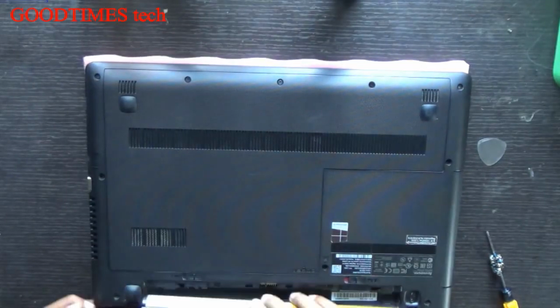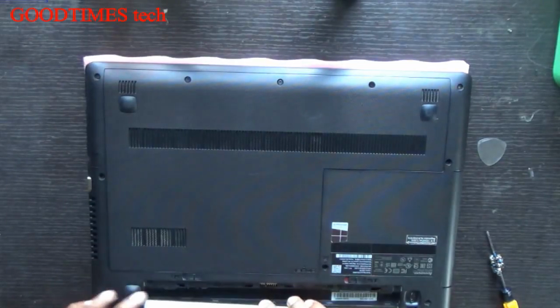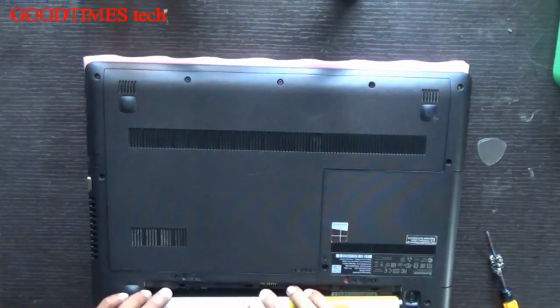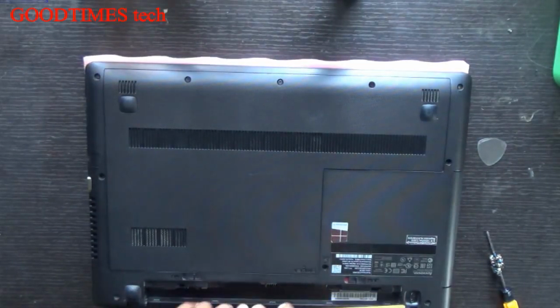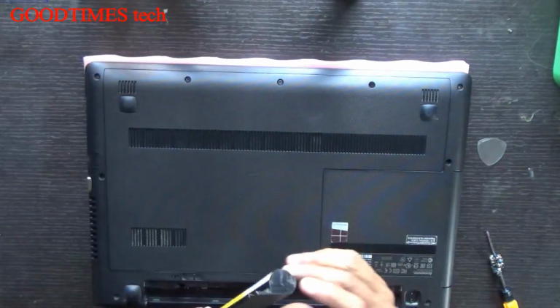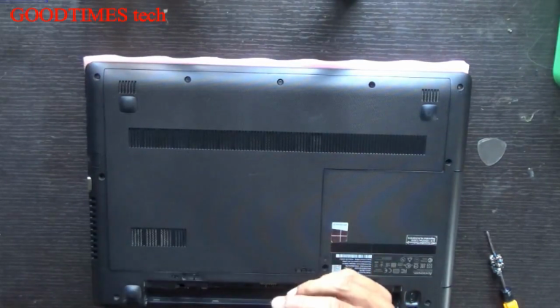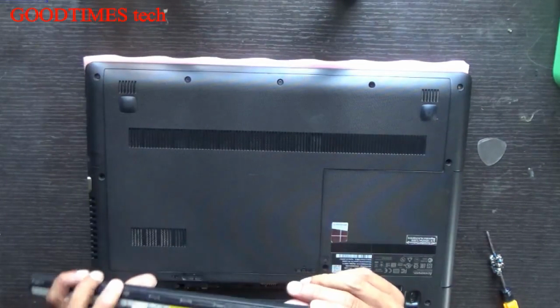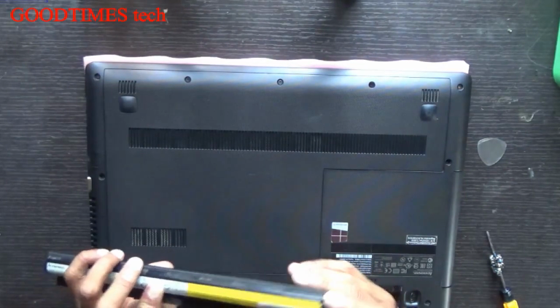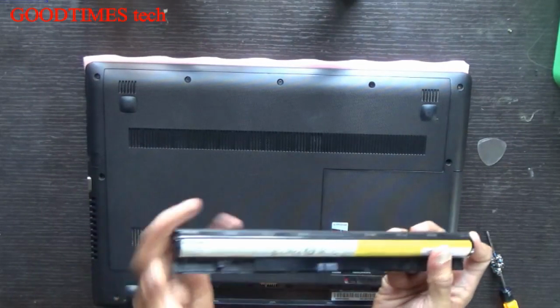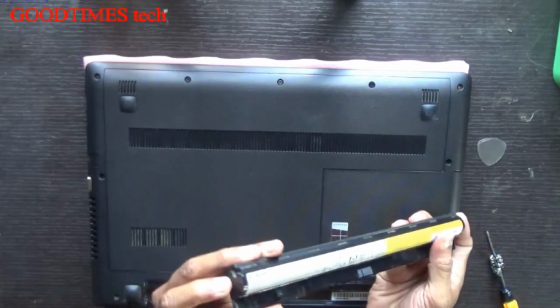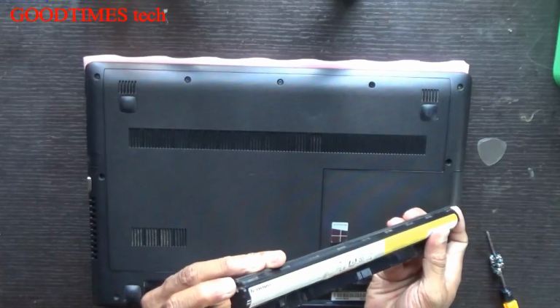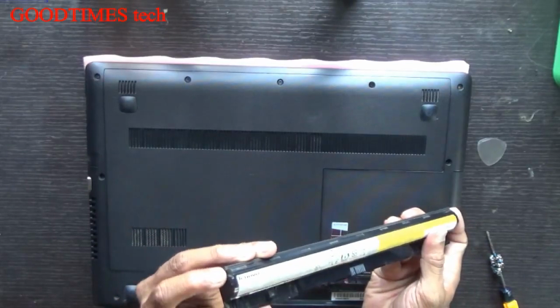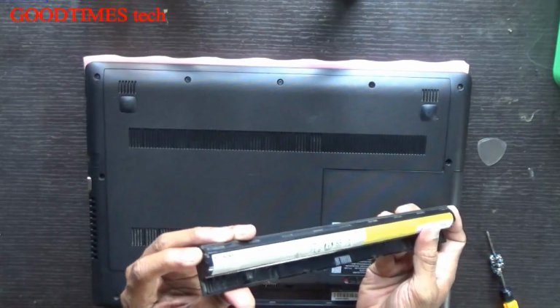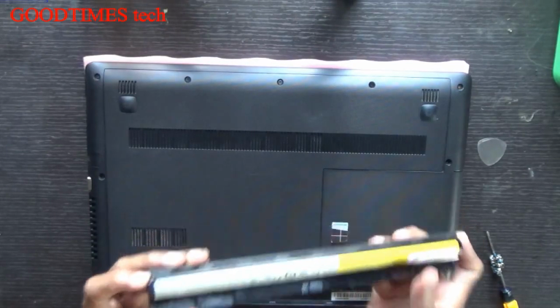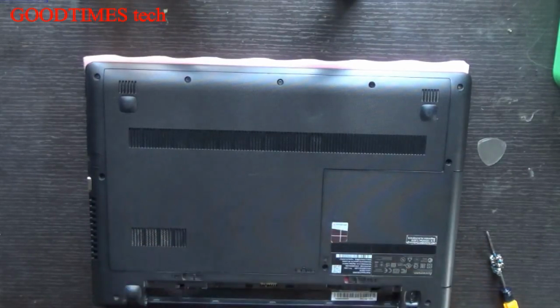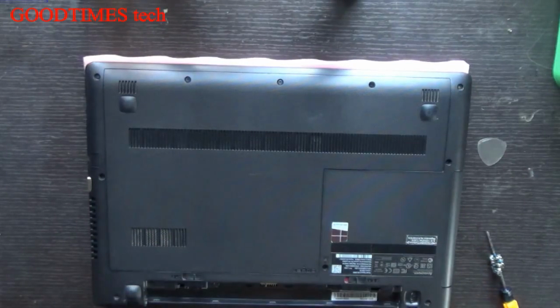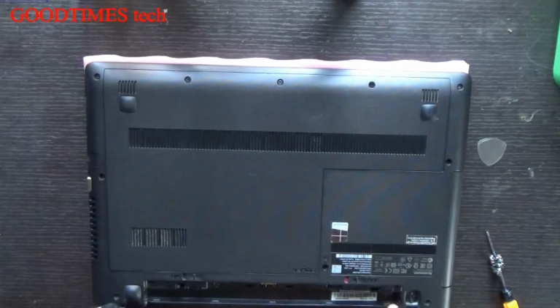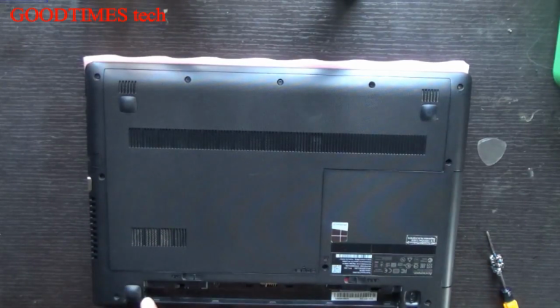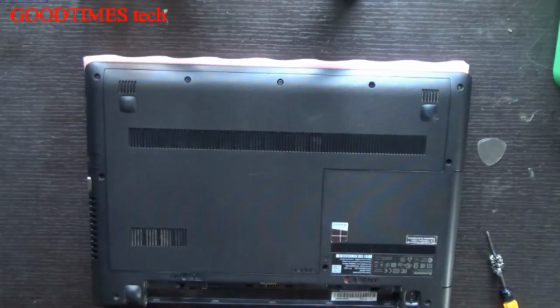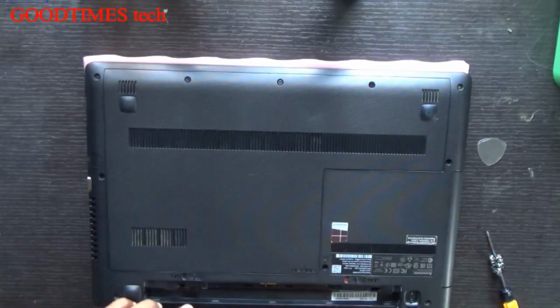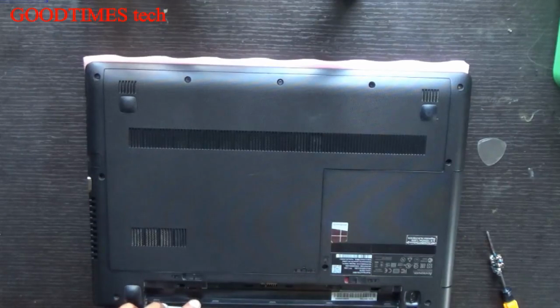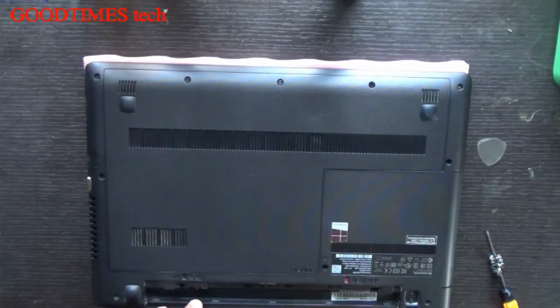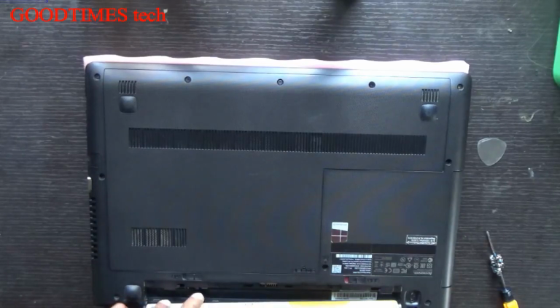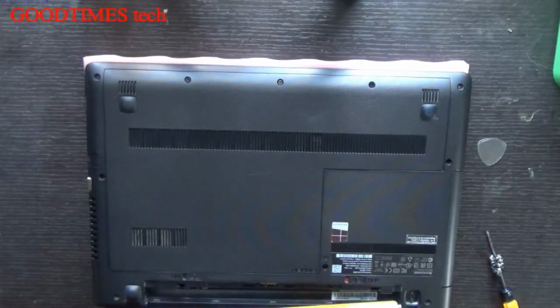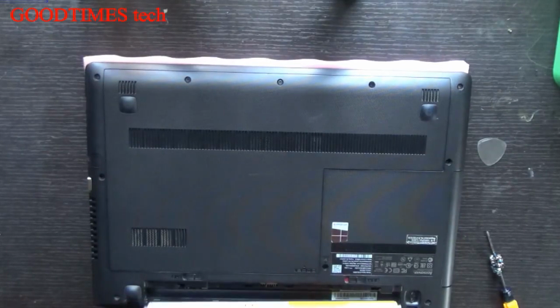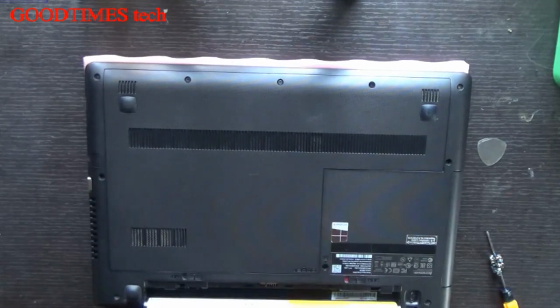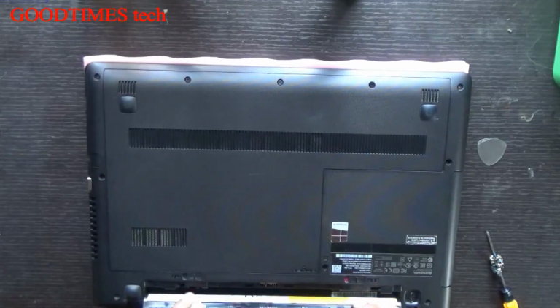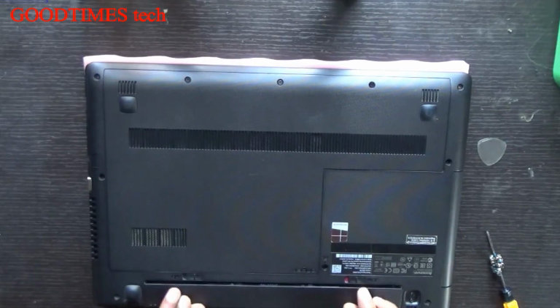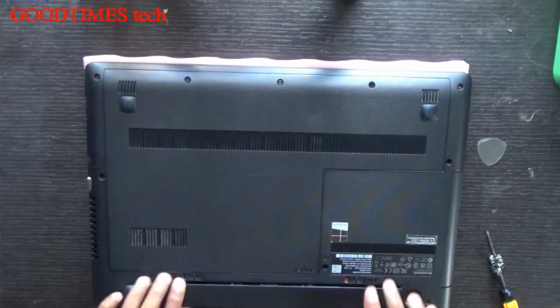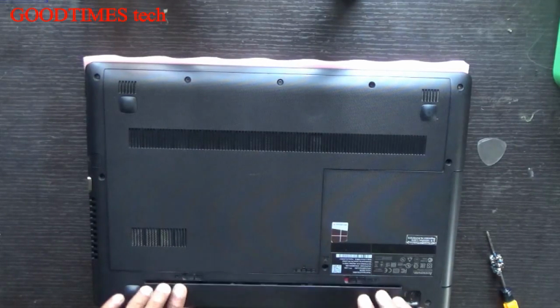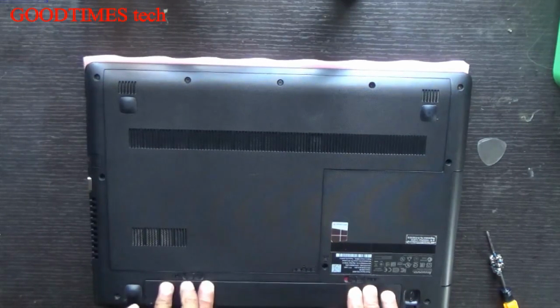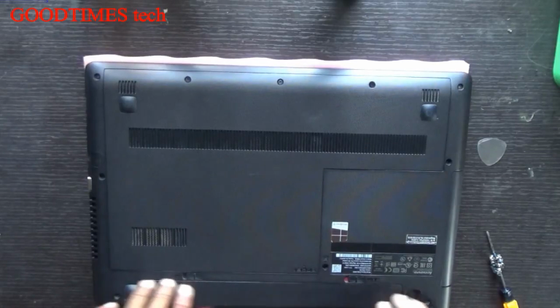Insert your battery. You can see there is a groove for fitting the battery, and notches here. So insert the battery in this way, then turn it and lock it.